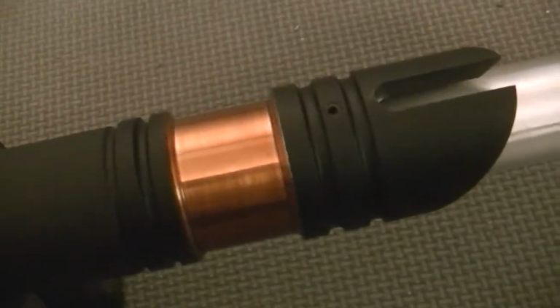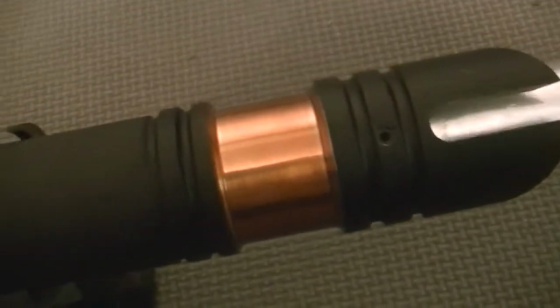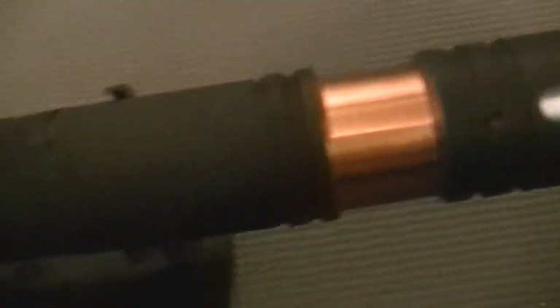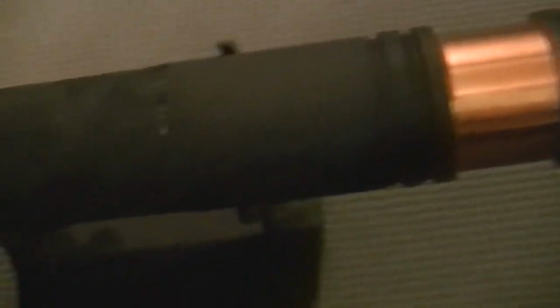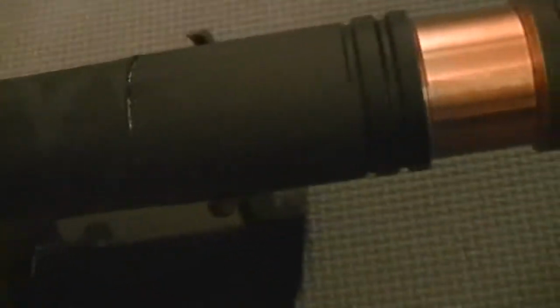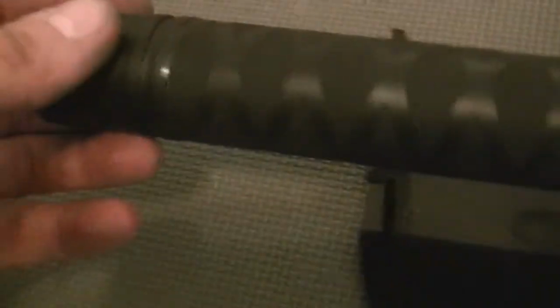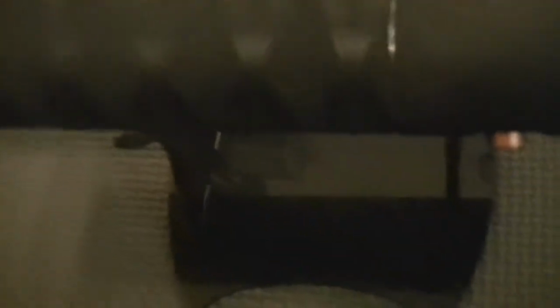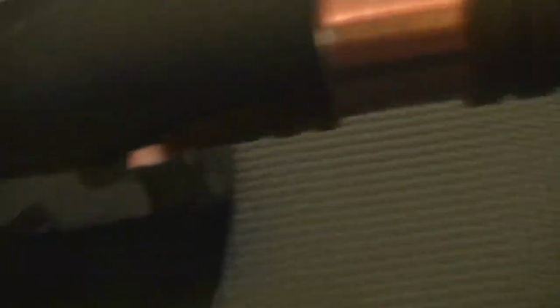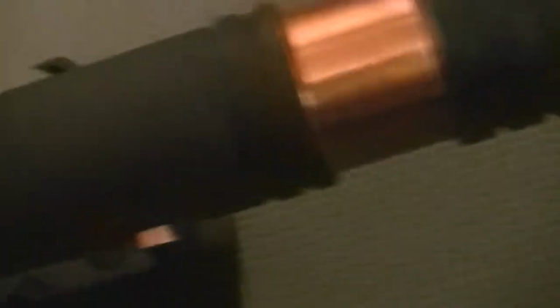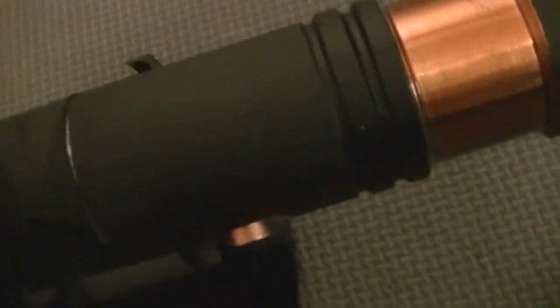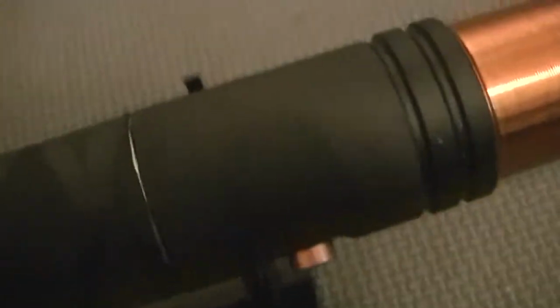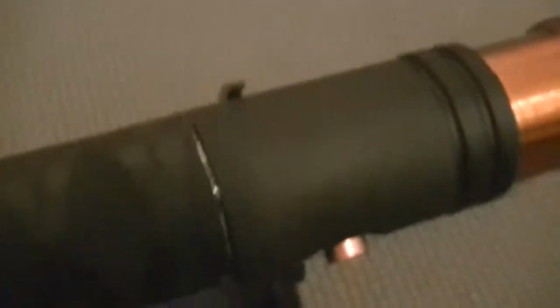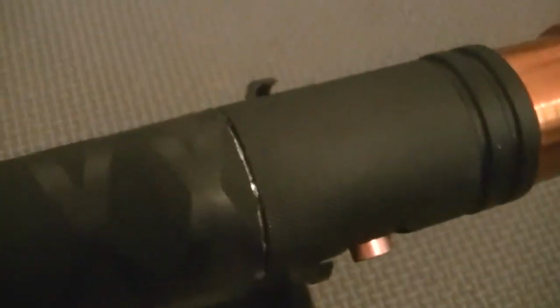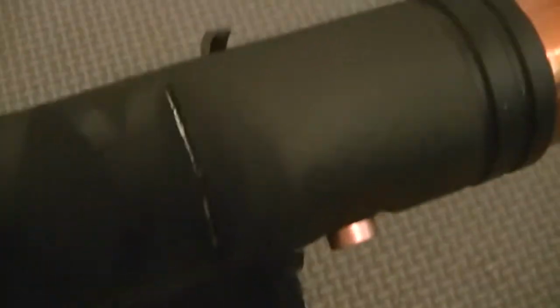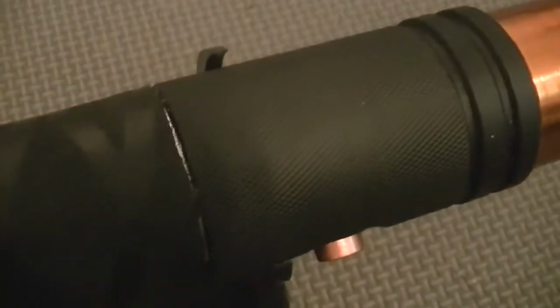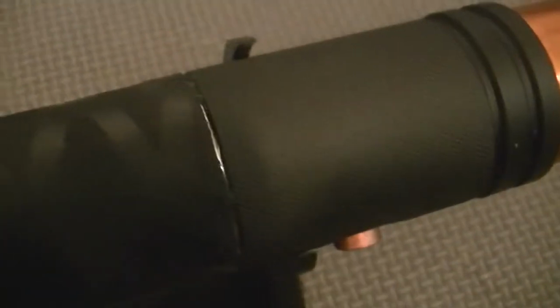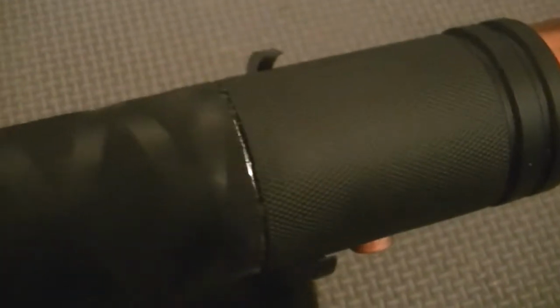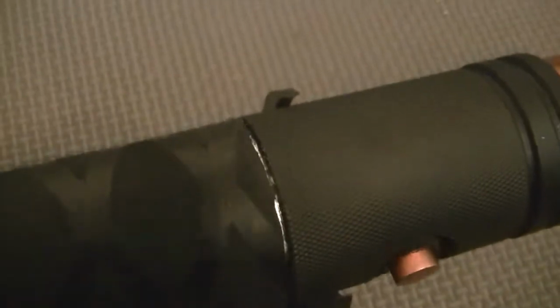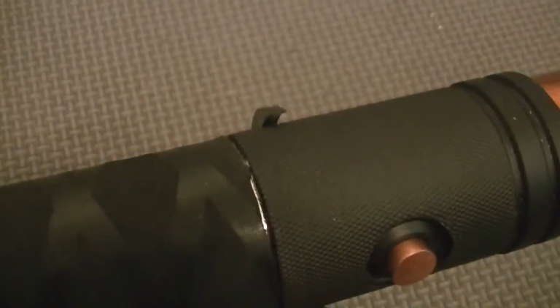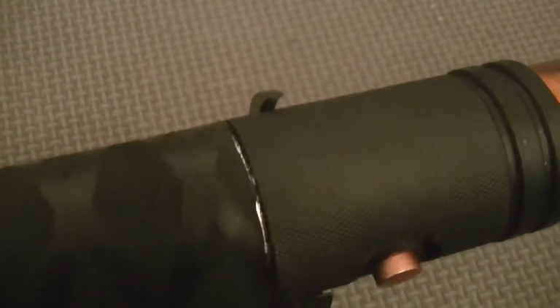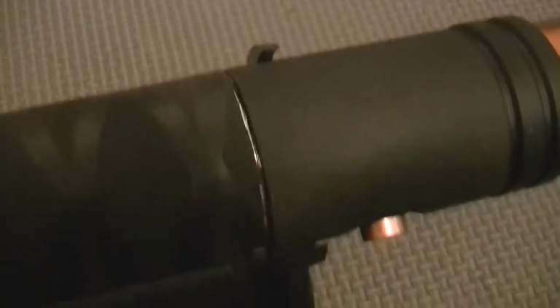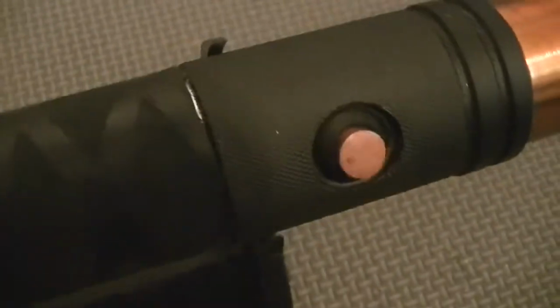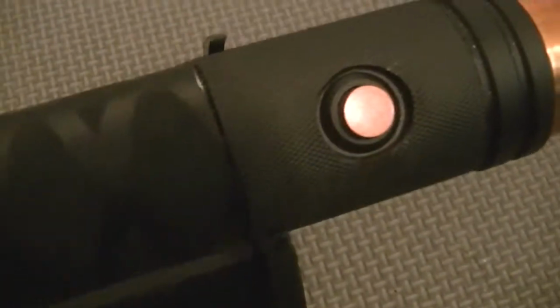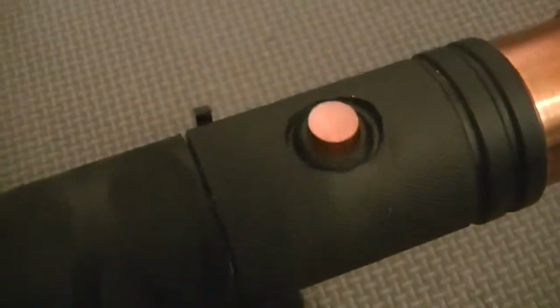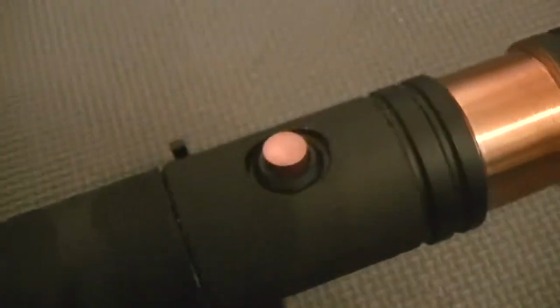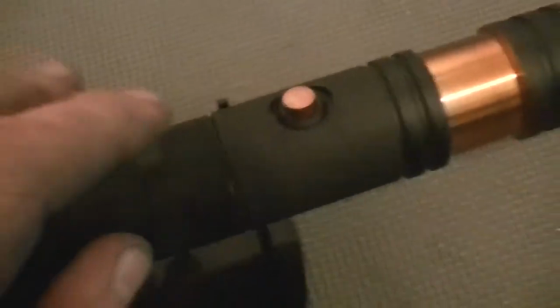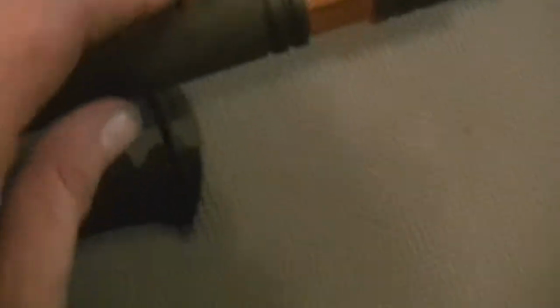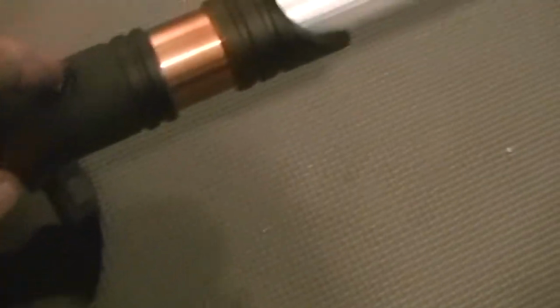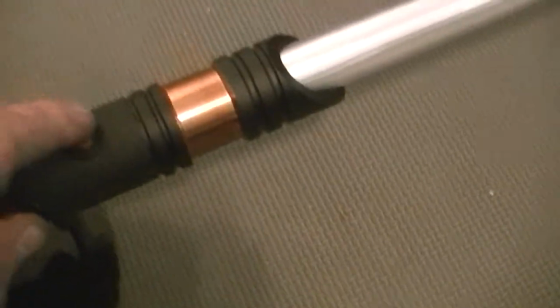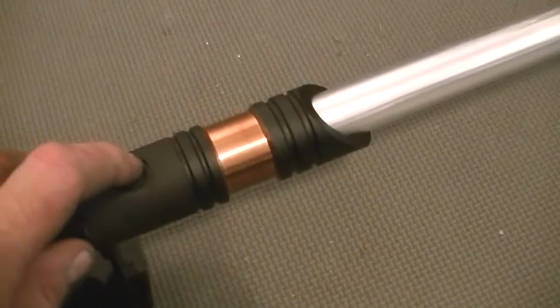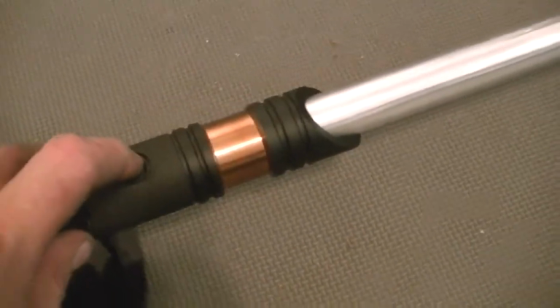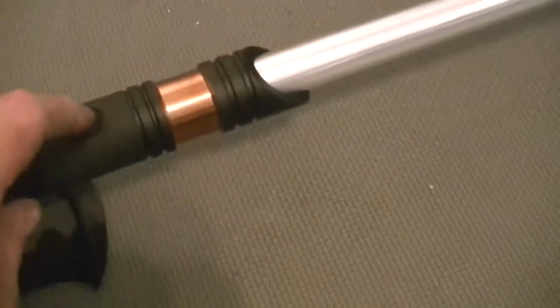Scalloped emitter. And knurled — you can see this in the video — knurled right in there. It has a true purple LED.